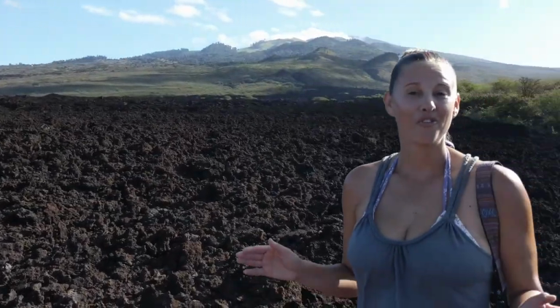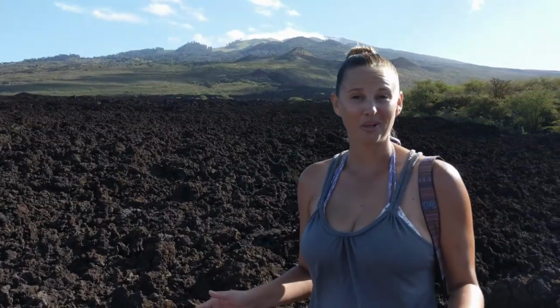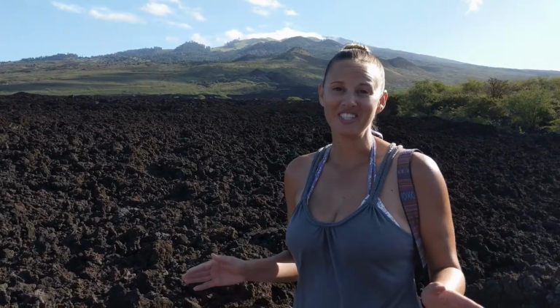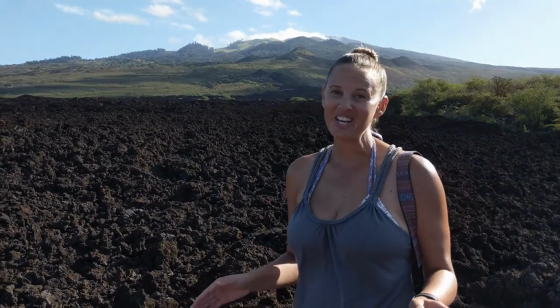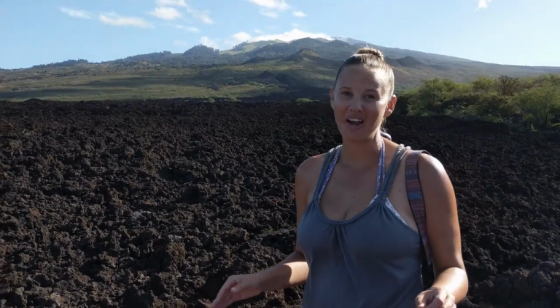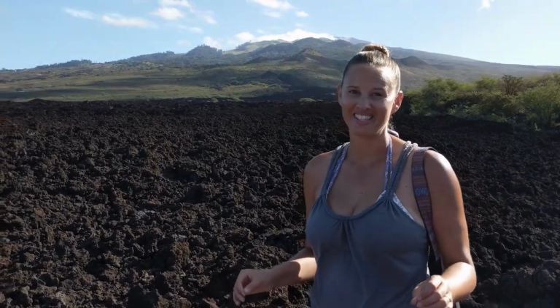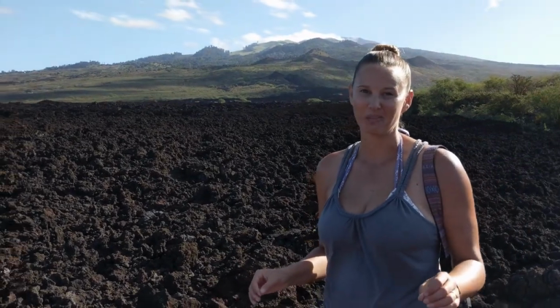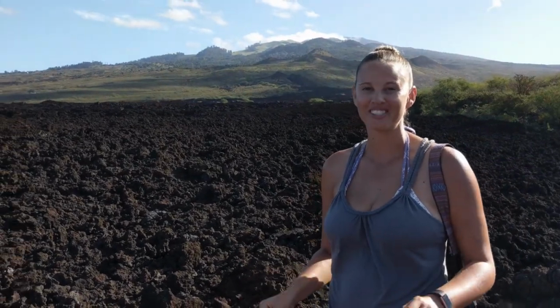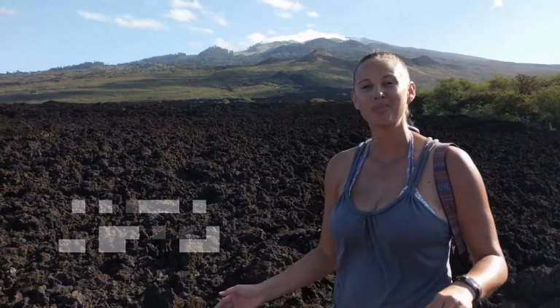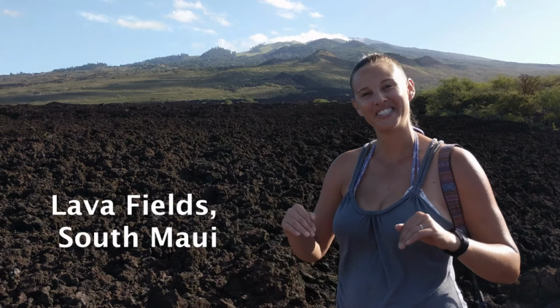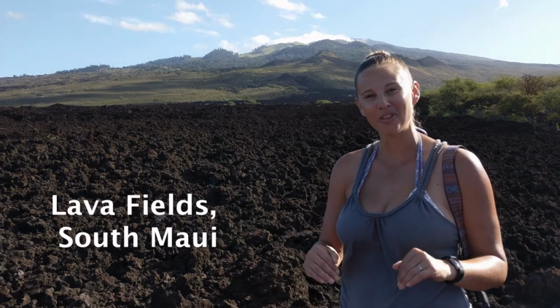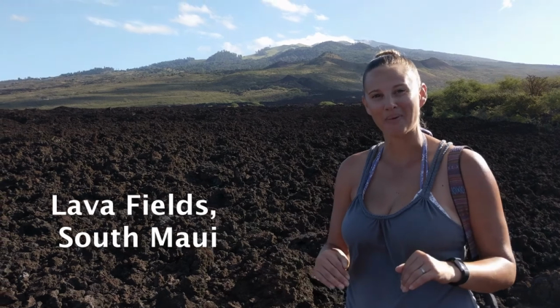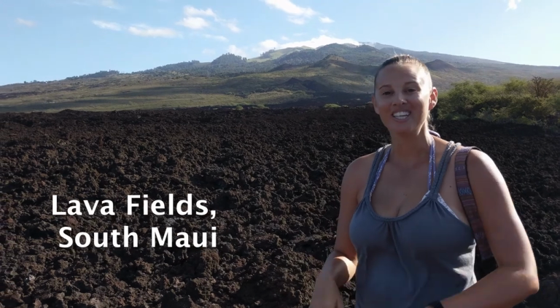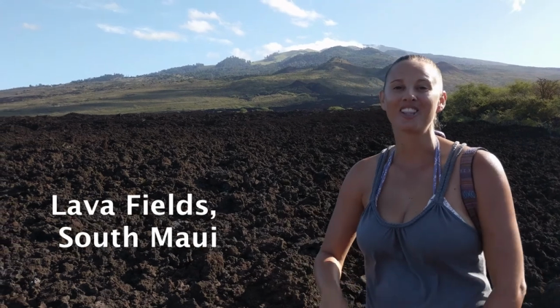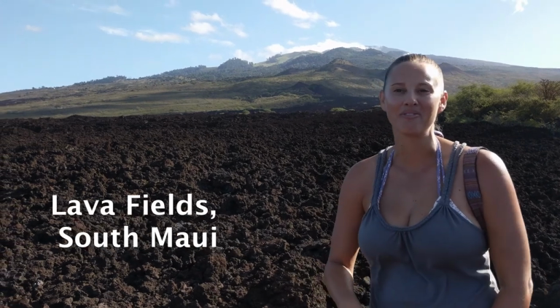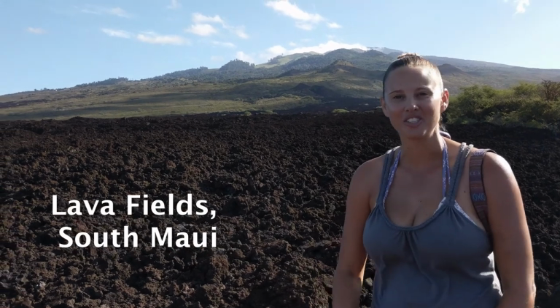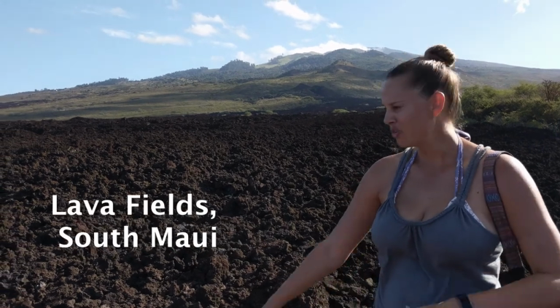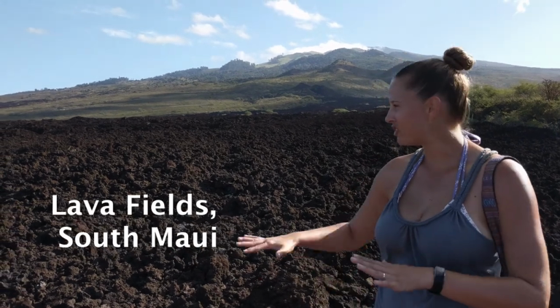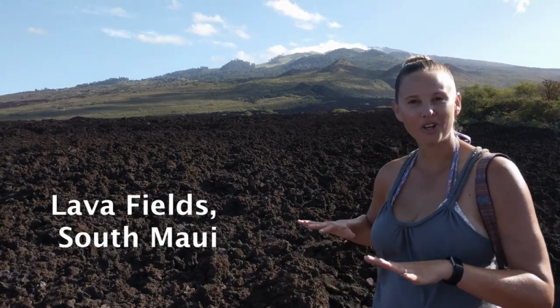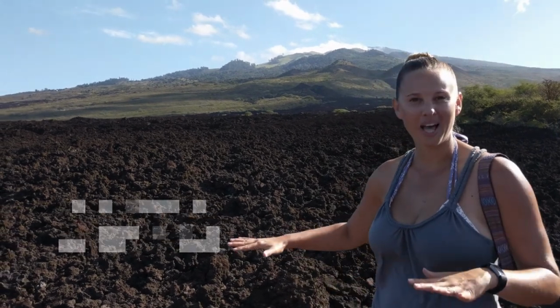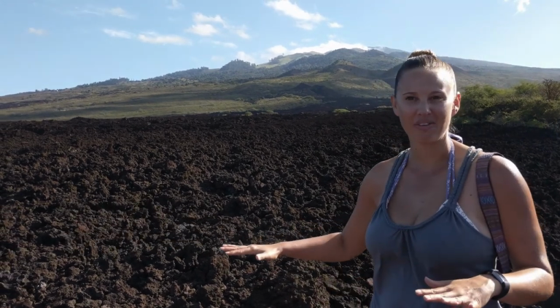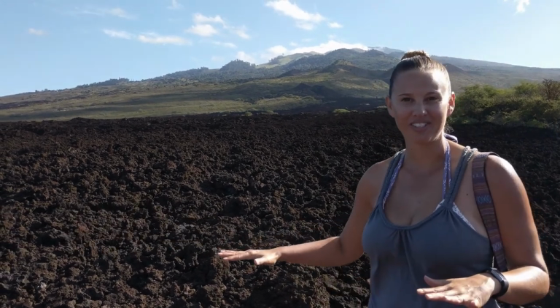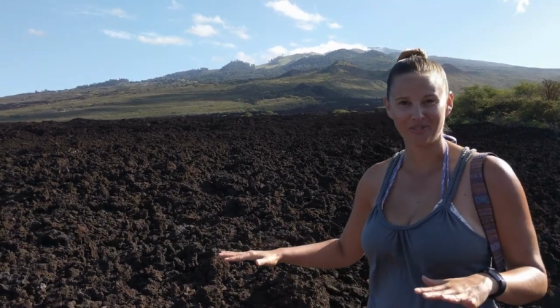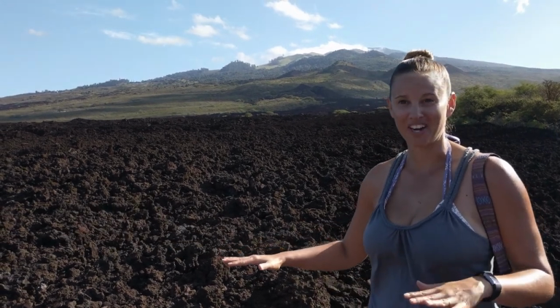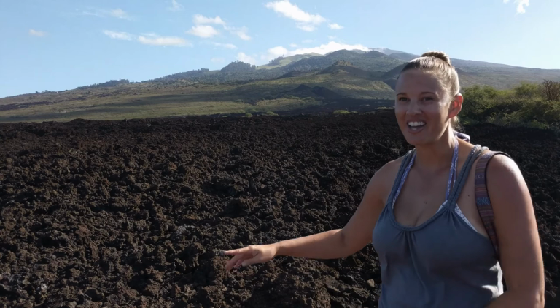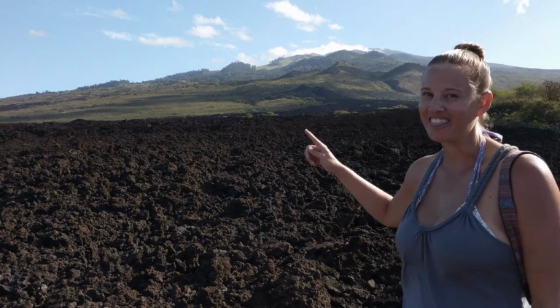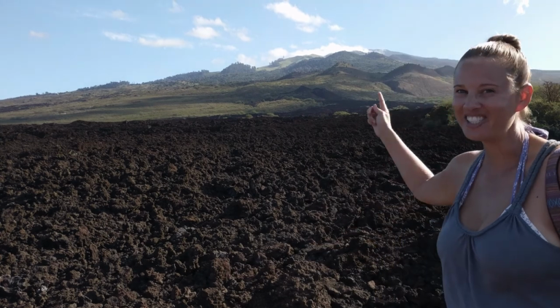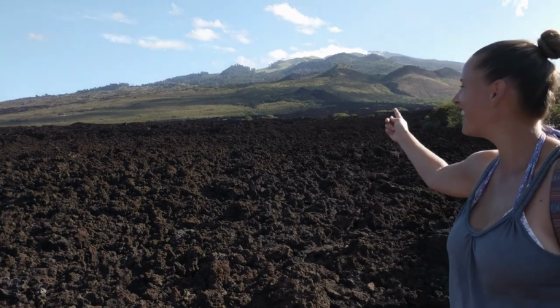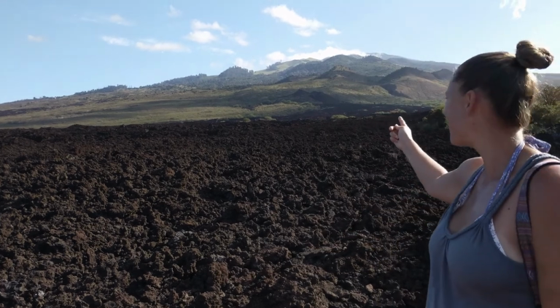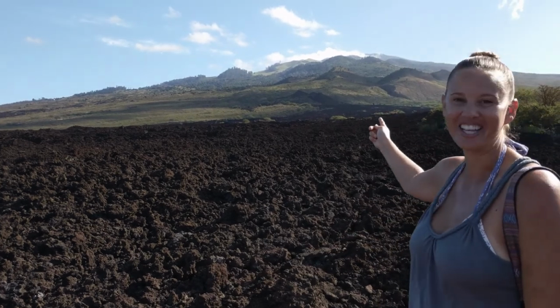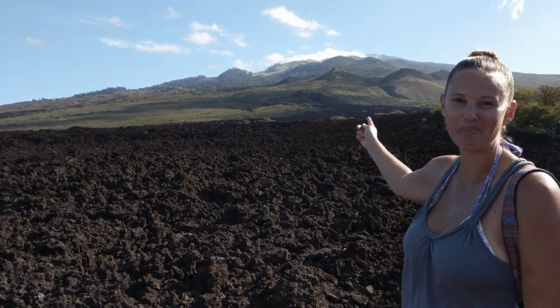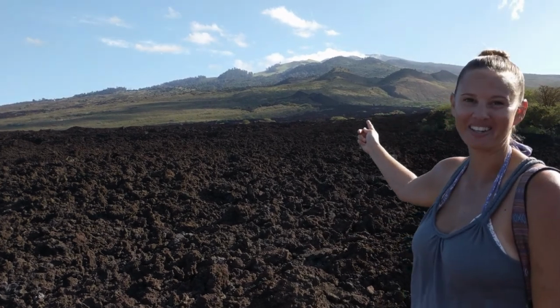For some unique Hawaiian landscape shots, come to South Maui to the lava fields. You get the stark black lava fields in the foreground and lush green Haleakala in the background.